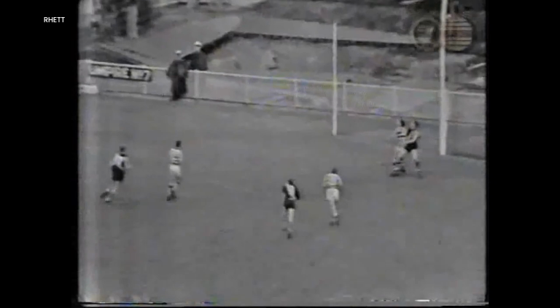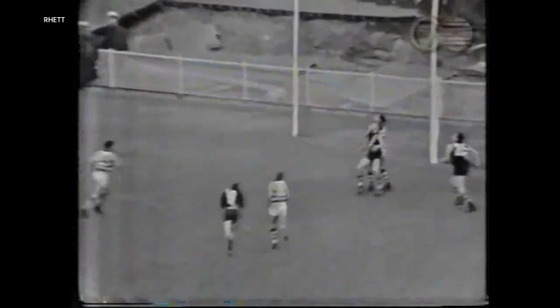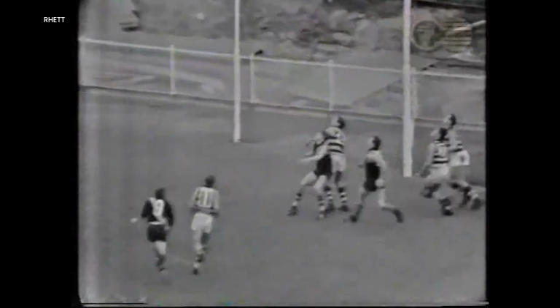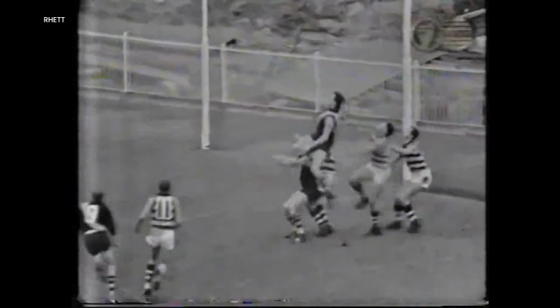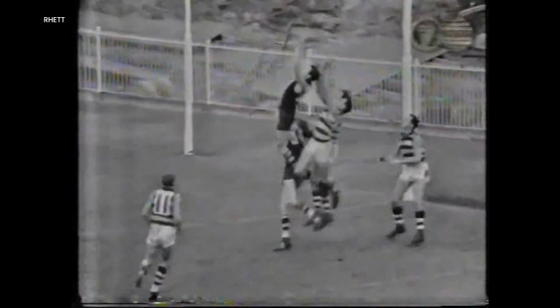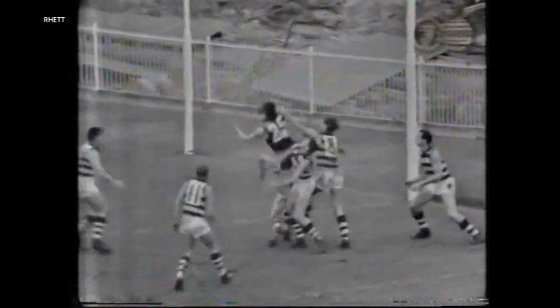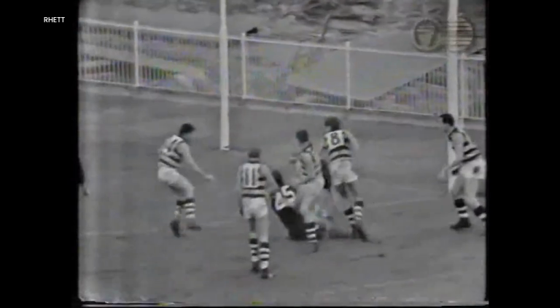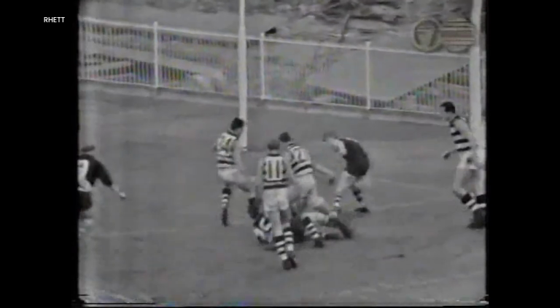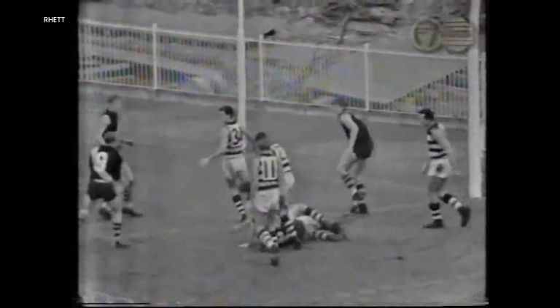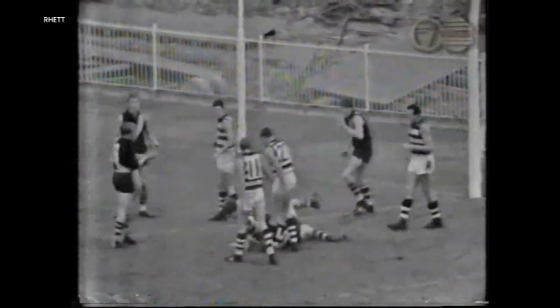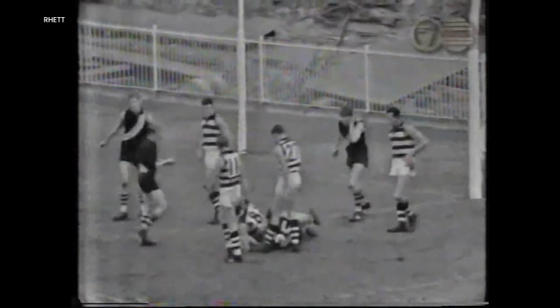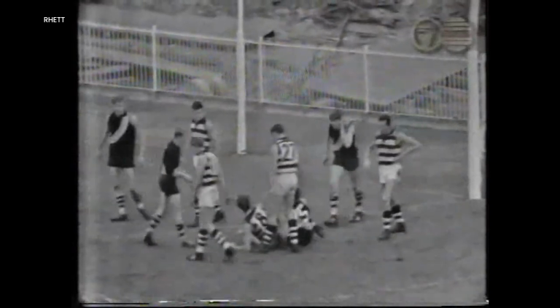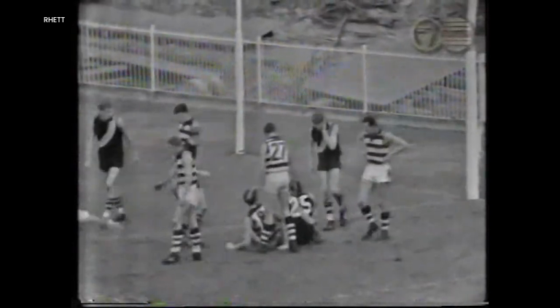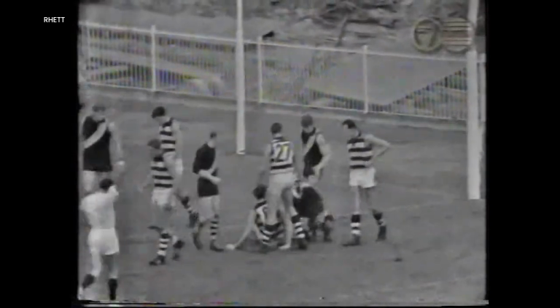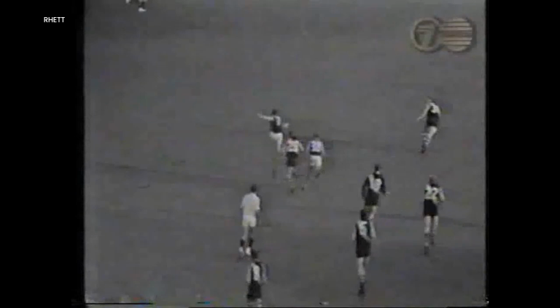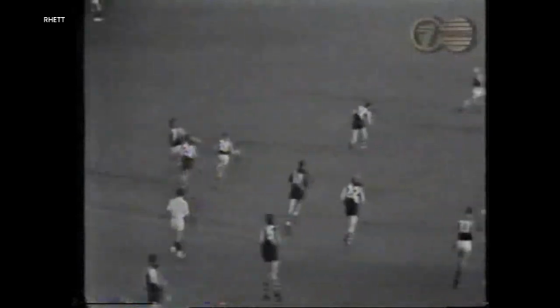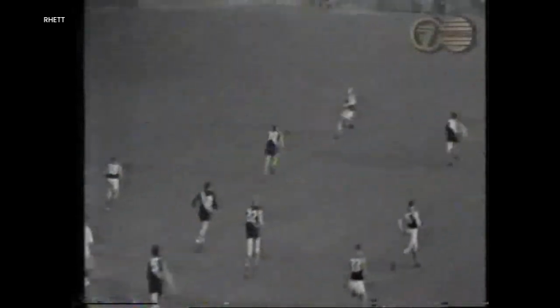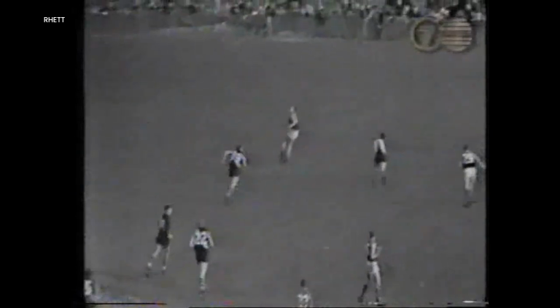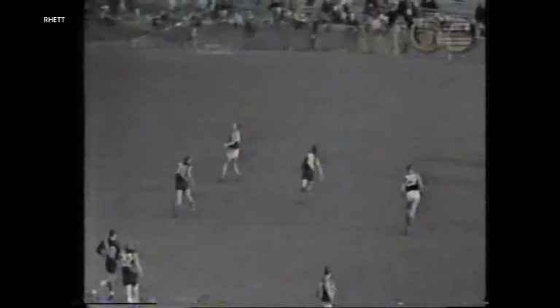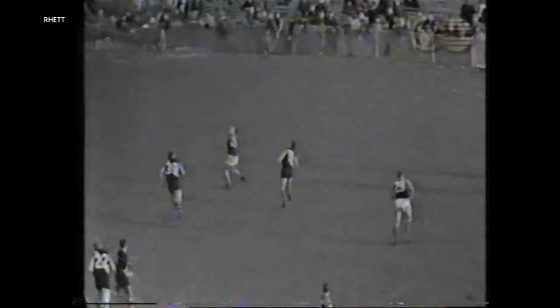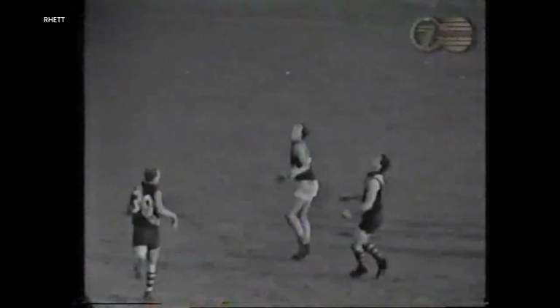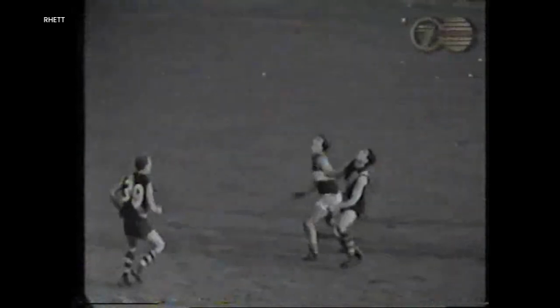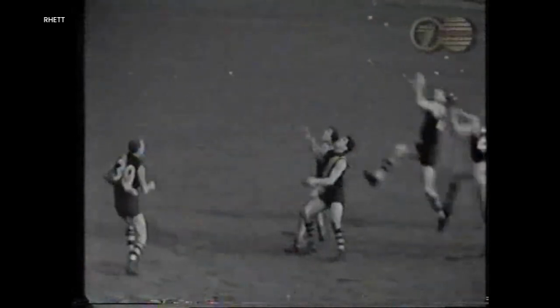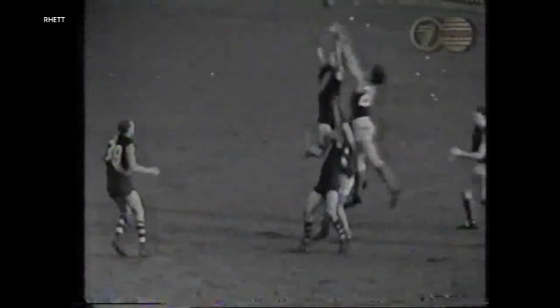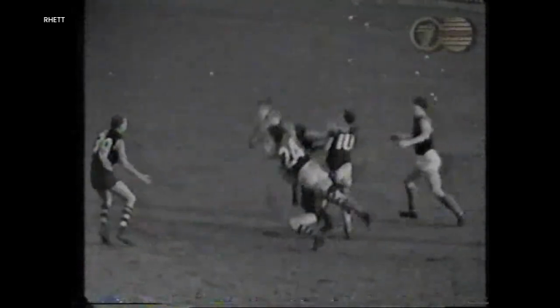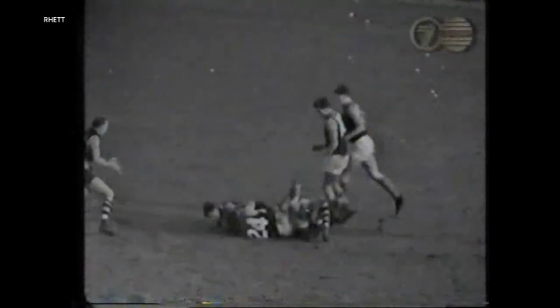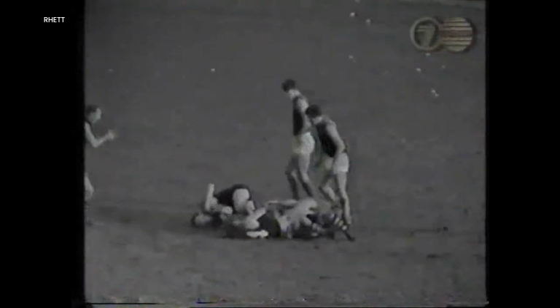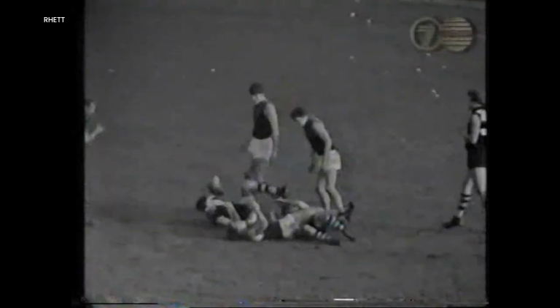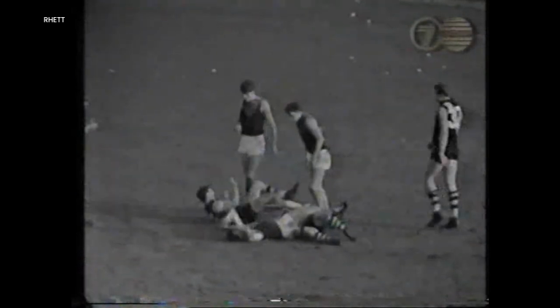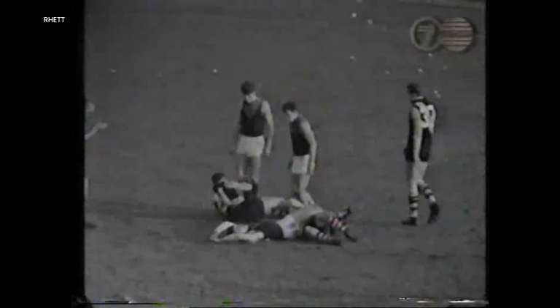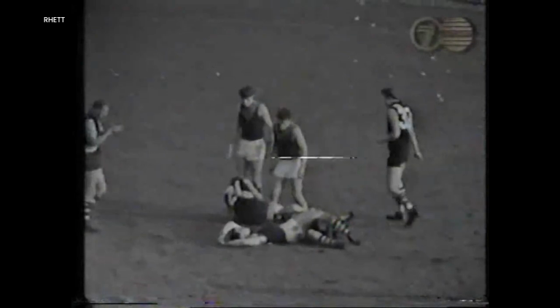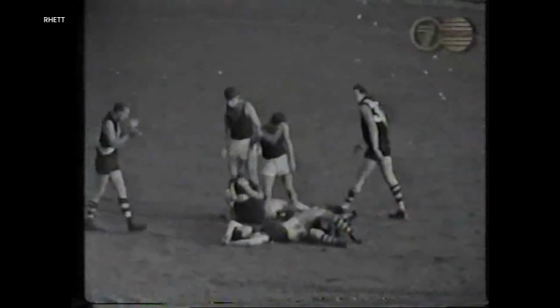He picks it right up into the... Madison! What a beauty! He gets a left foot to it, but it's across the face of goal. Right in towards that fourth pocket, and a glorious mark to Werowen.